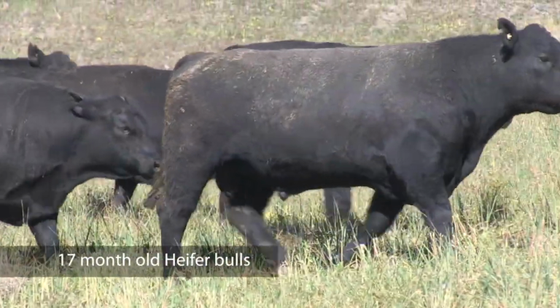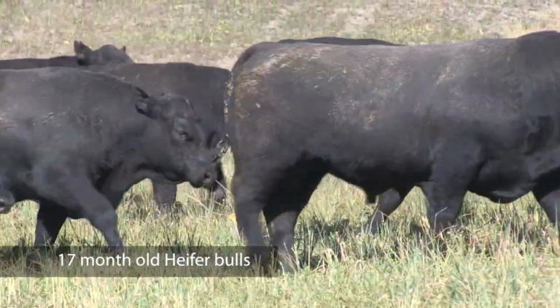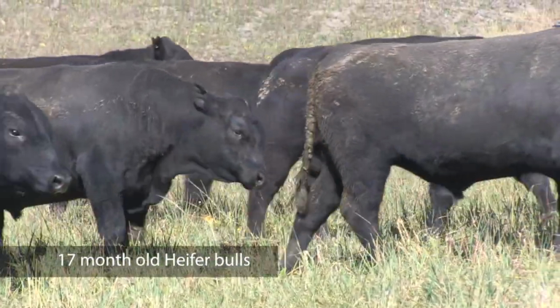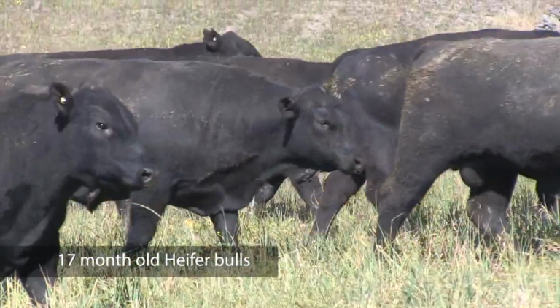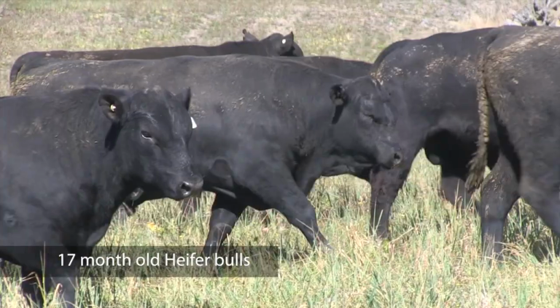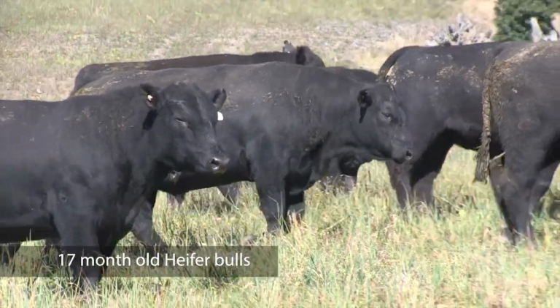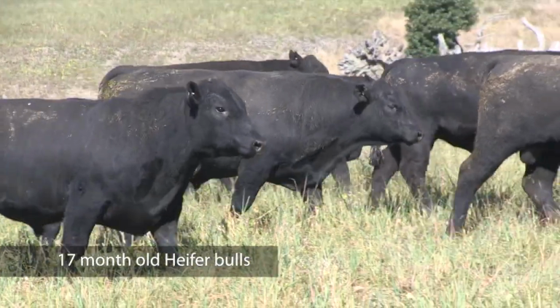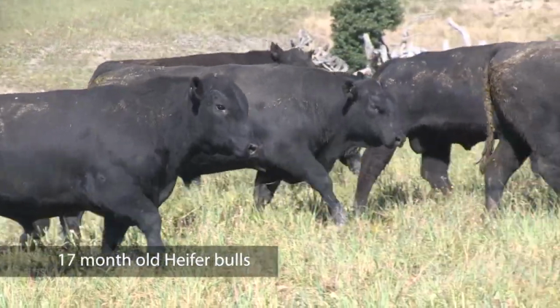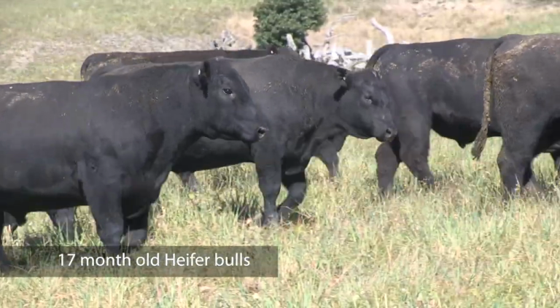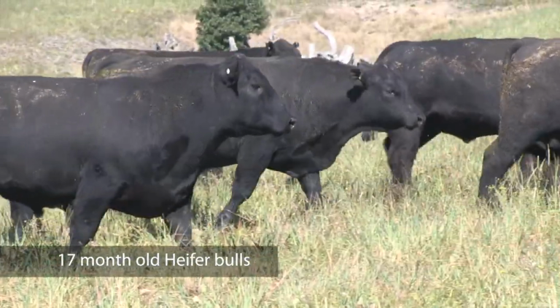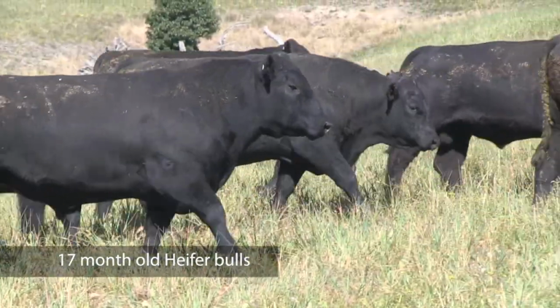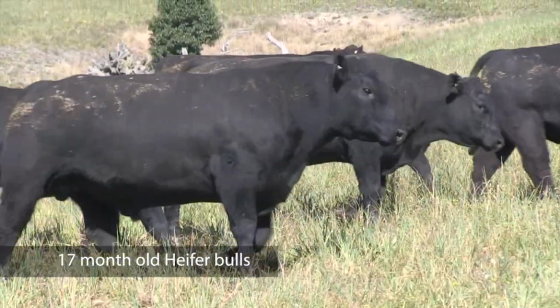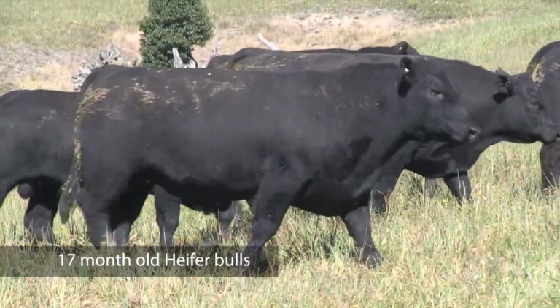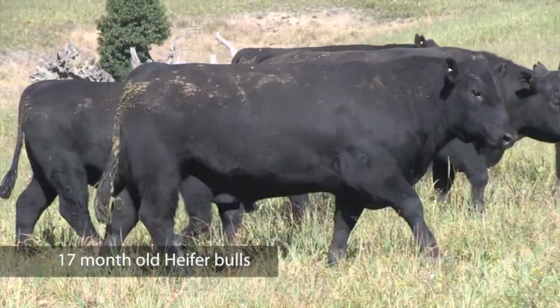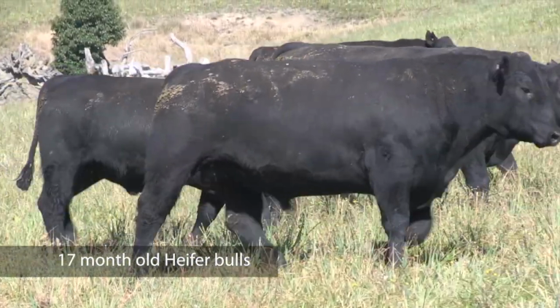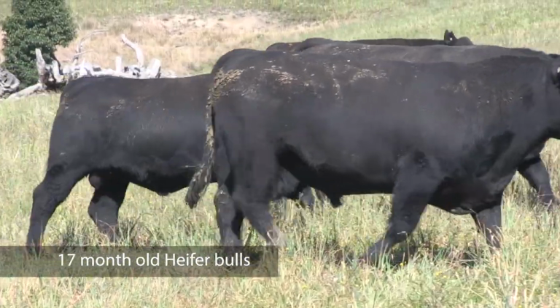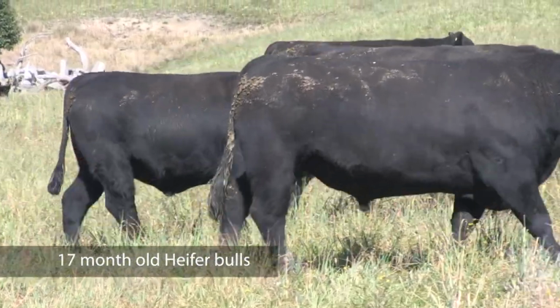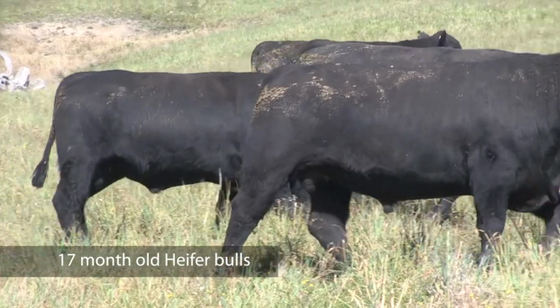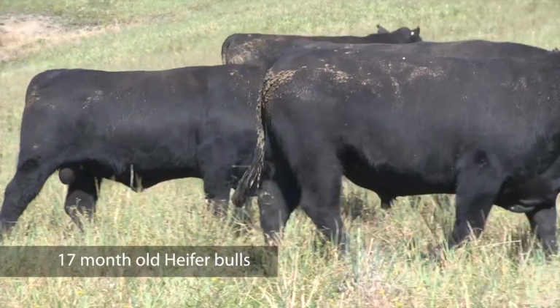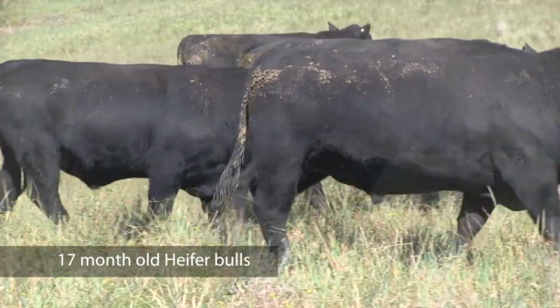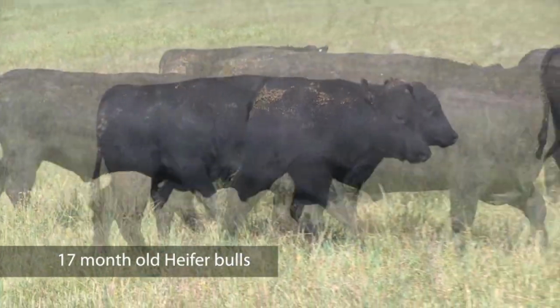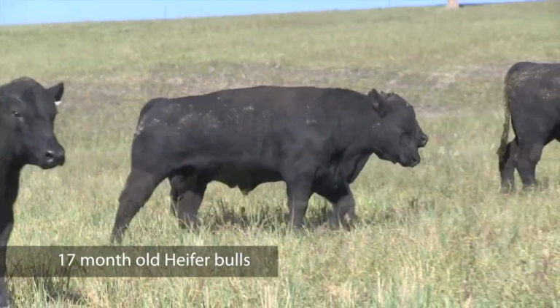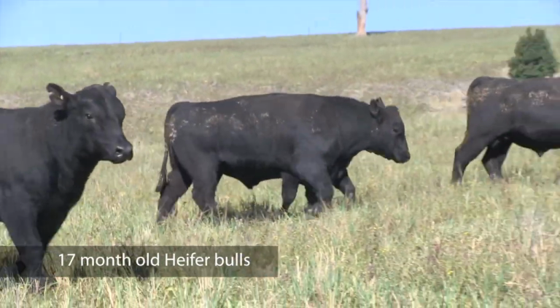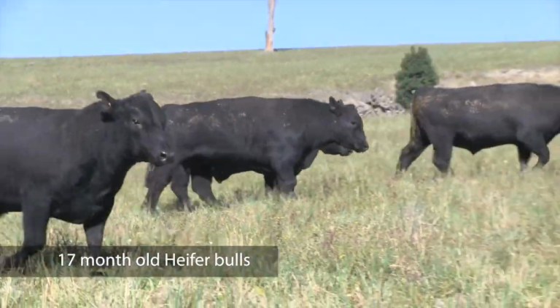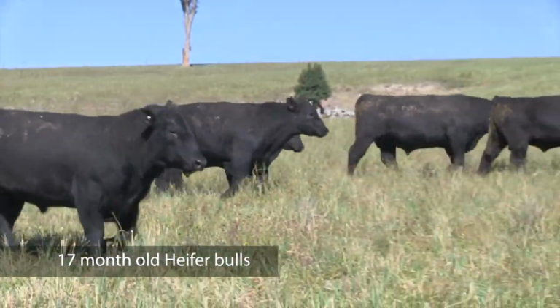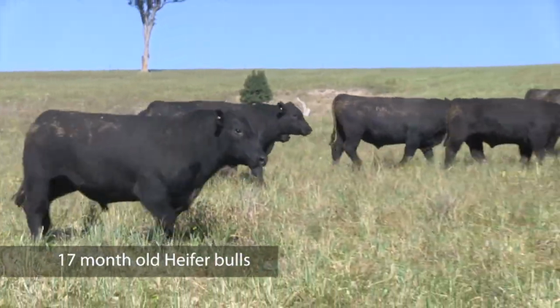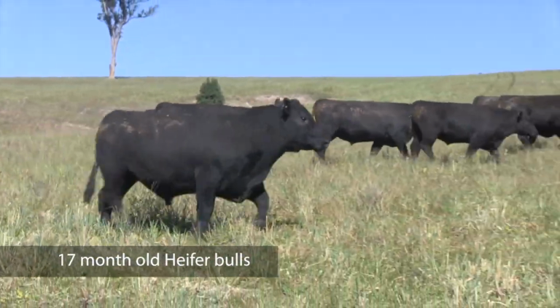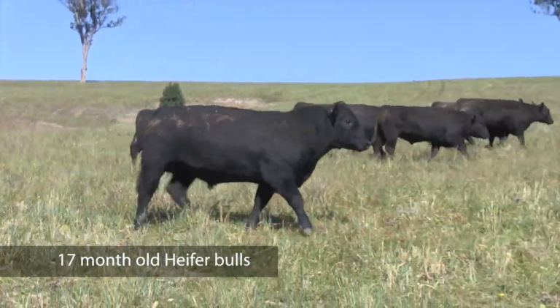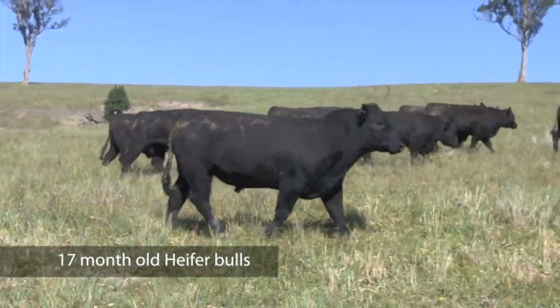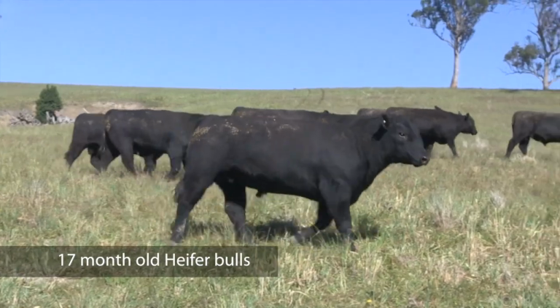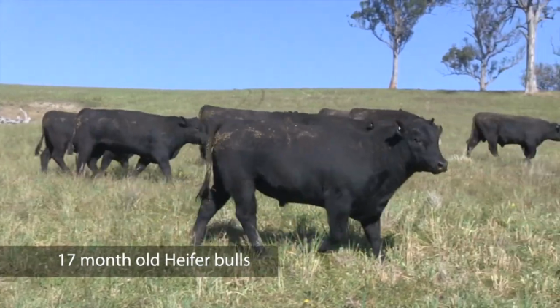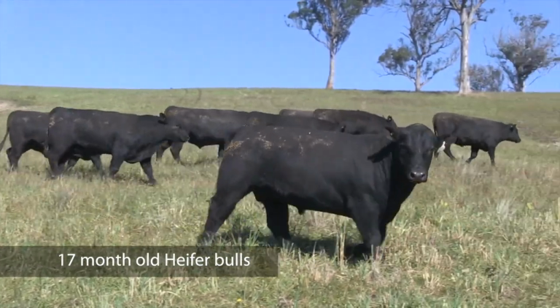Another feature of the team this year is calving ease. There are a number of bulls that really suit that heifer job — light birth and calving ease combined — and in particular the group of 17-month-old bulls that really fit that bill nicely.